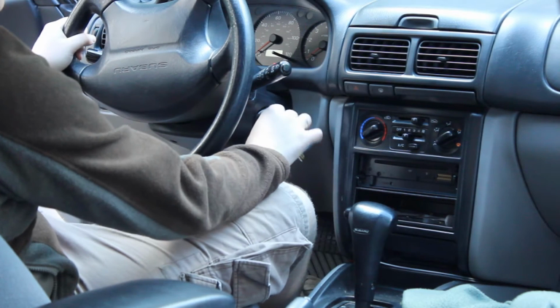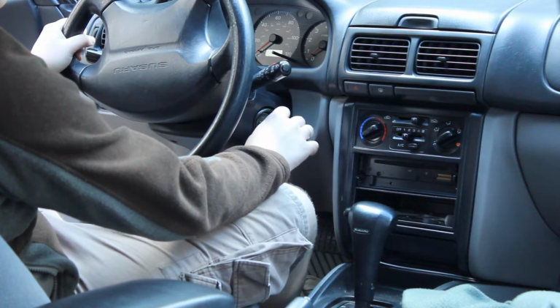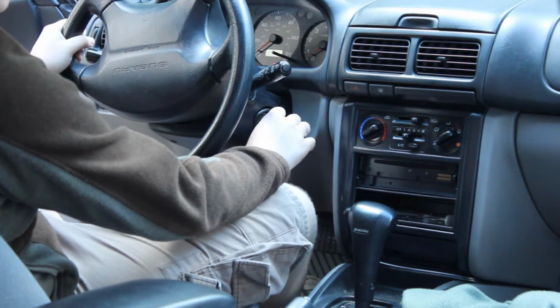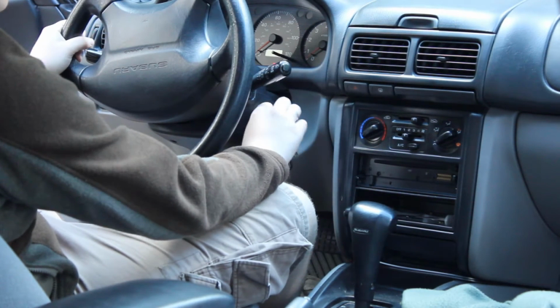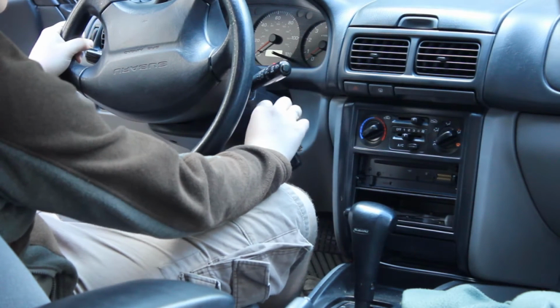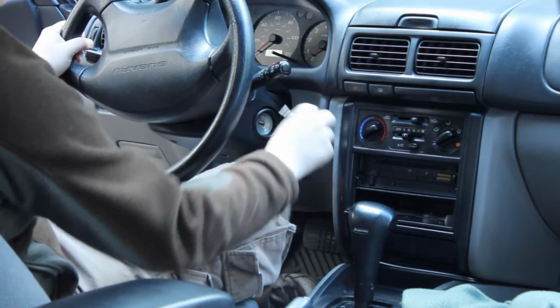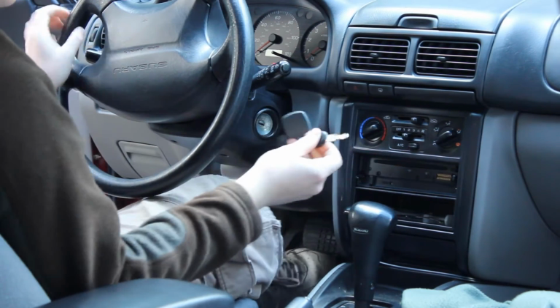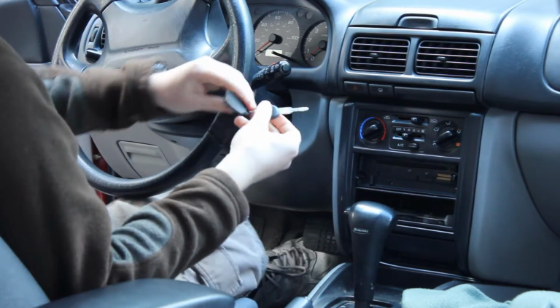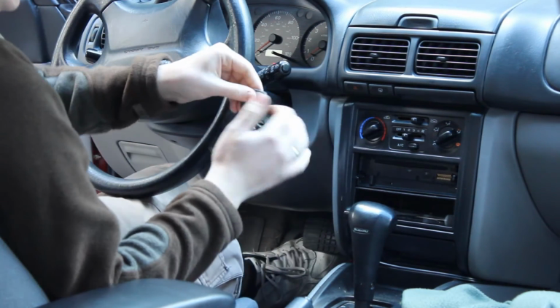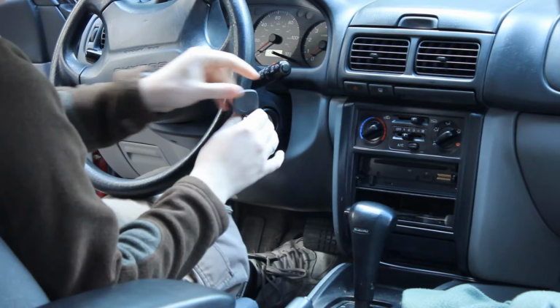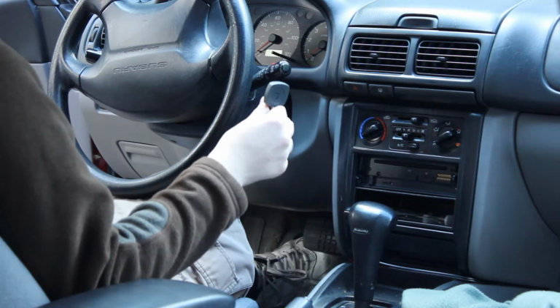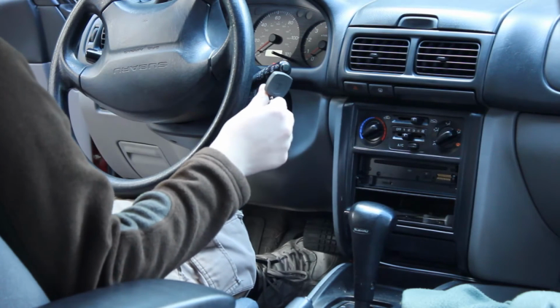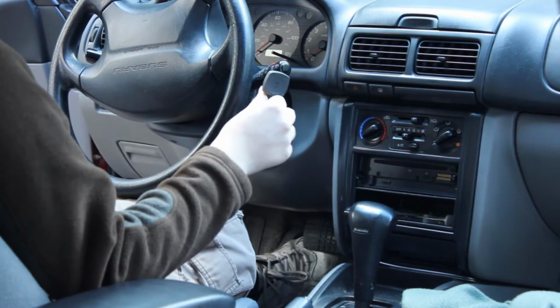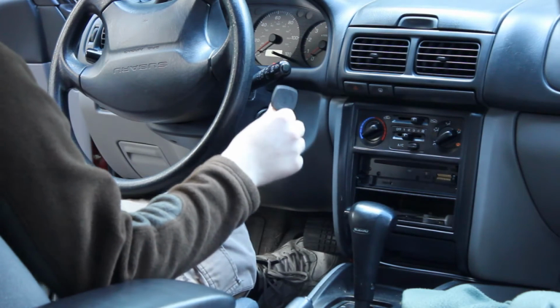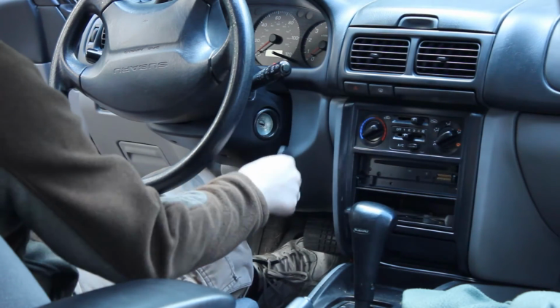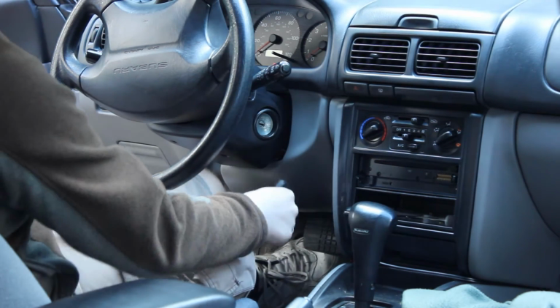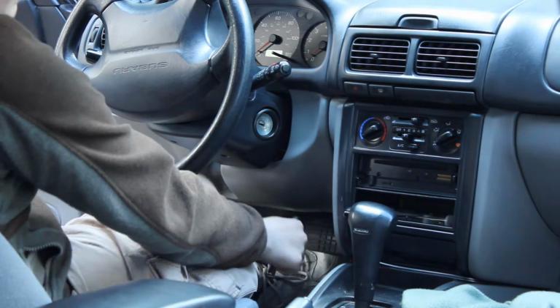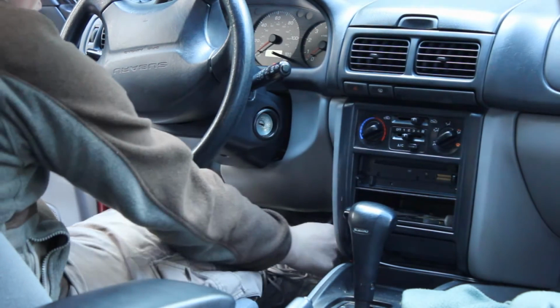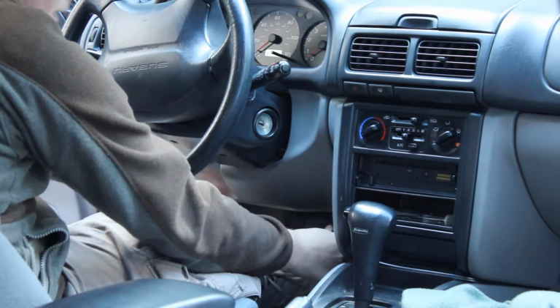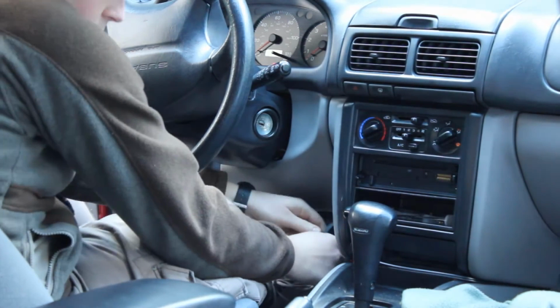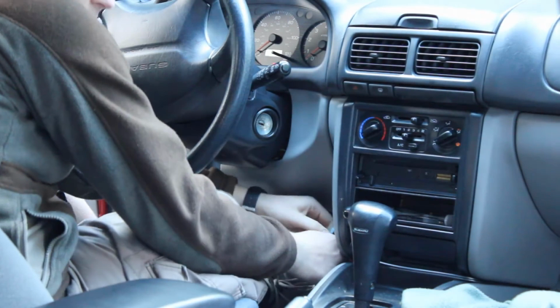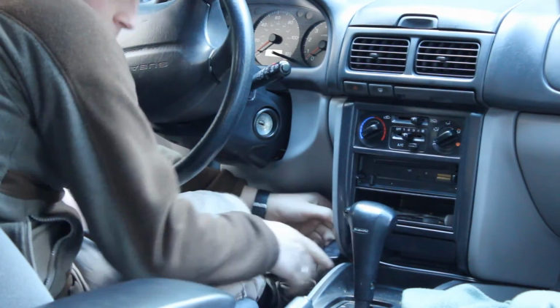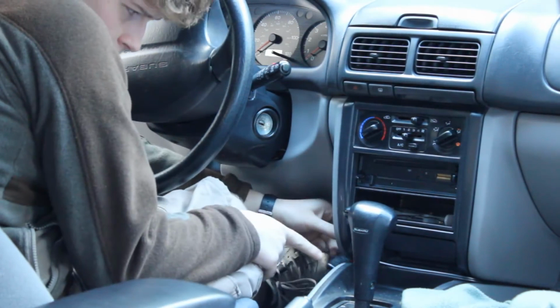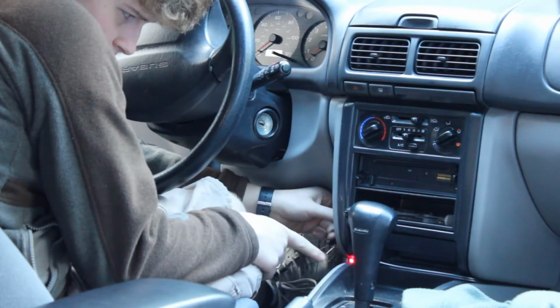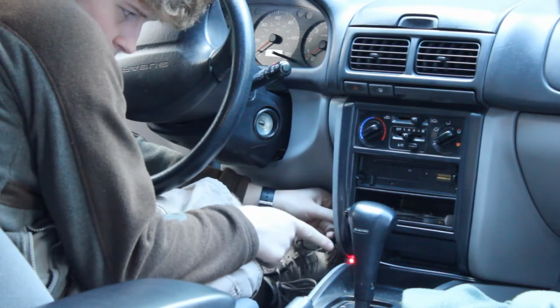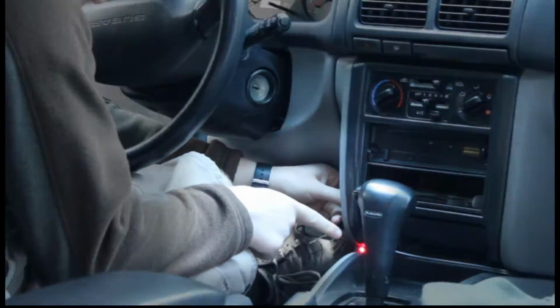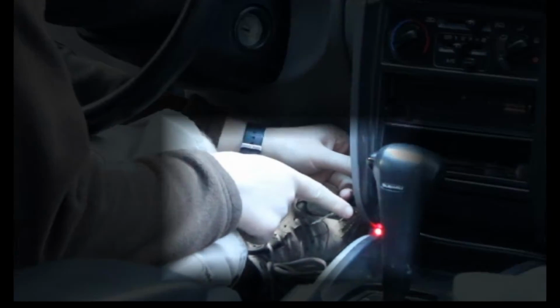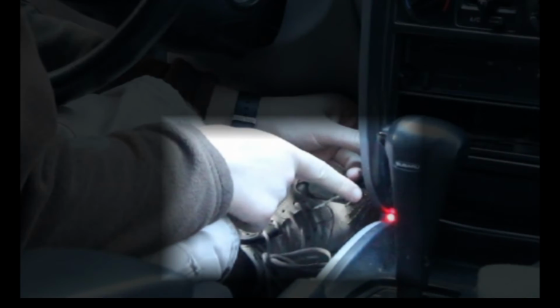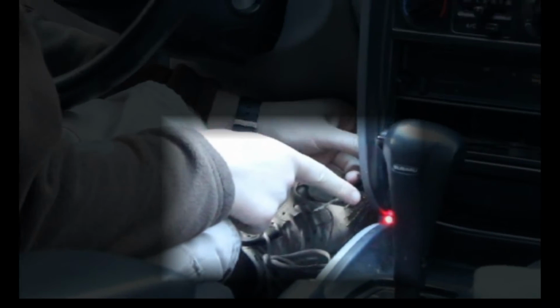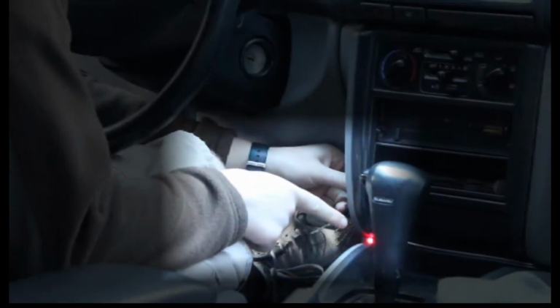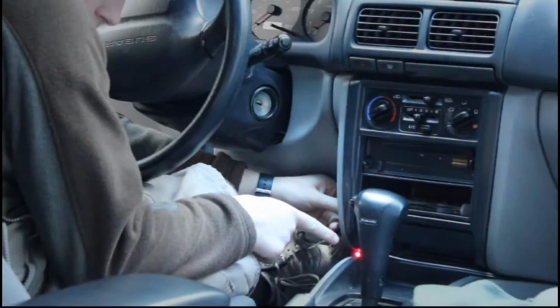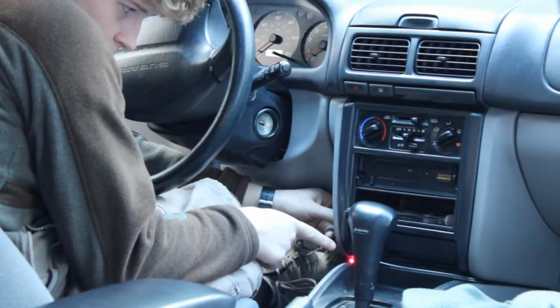And it won't start. Now I take my RFID tag. My time delay relay is set up so it goes on for 27 seconds, so my car is always armed and then turns back off.